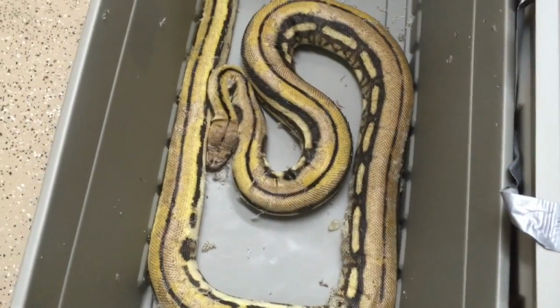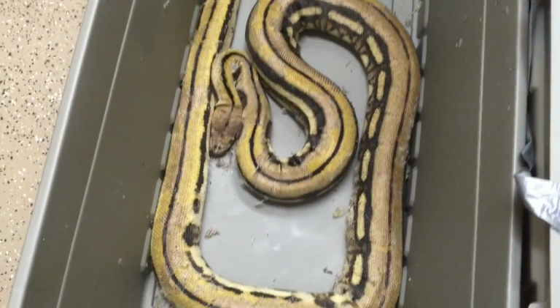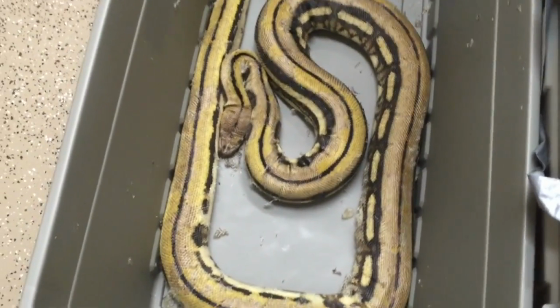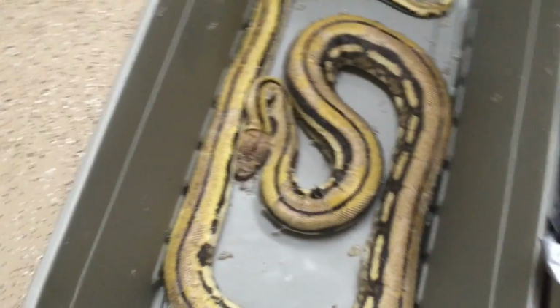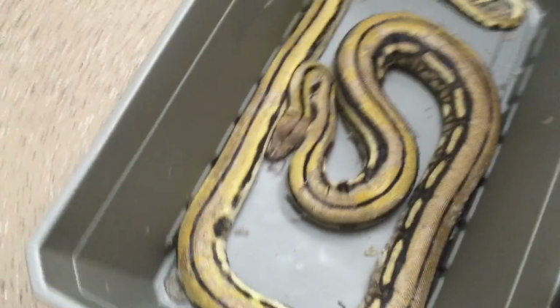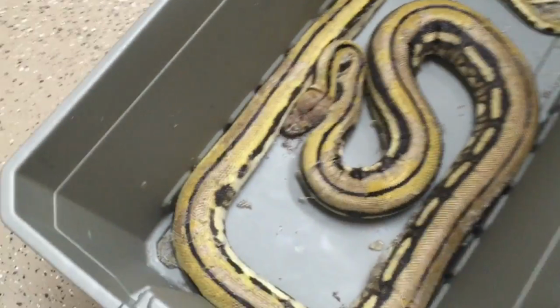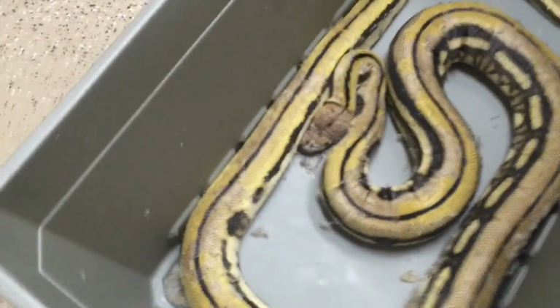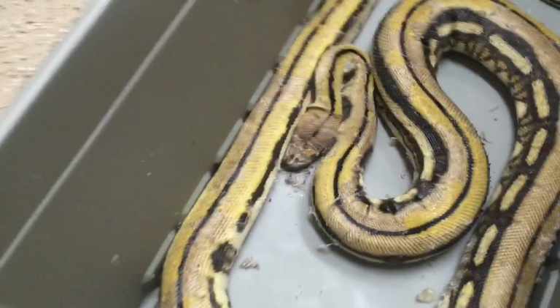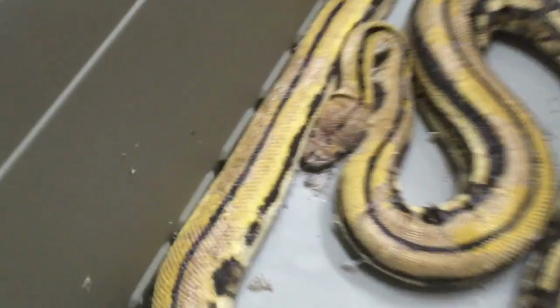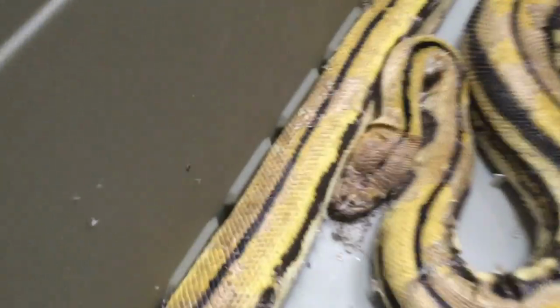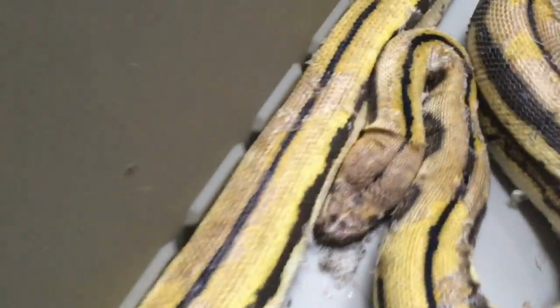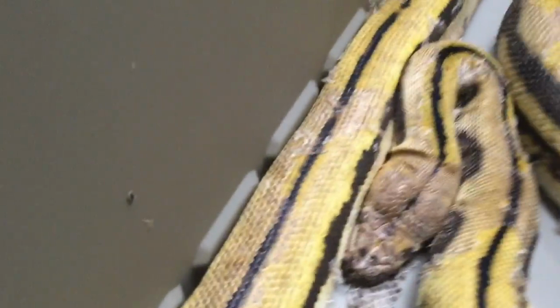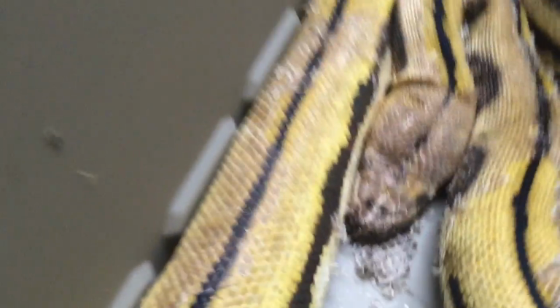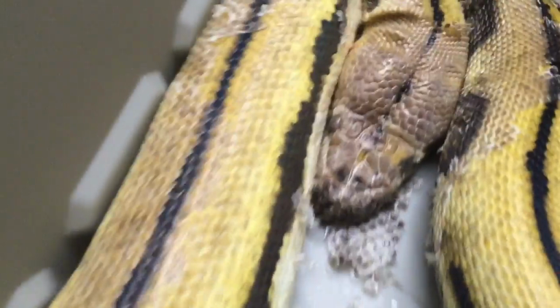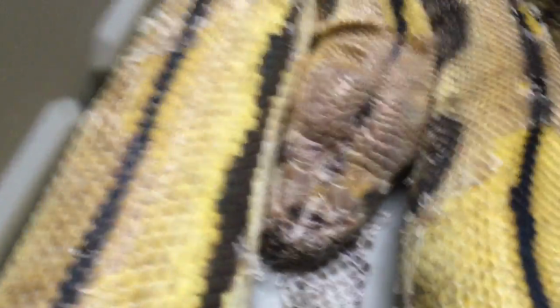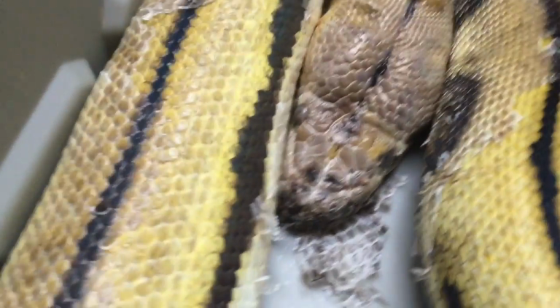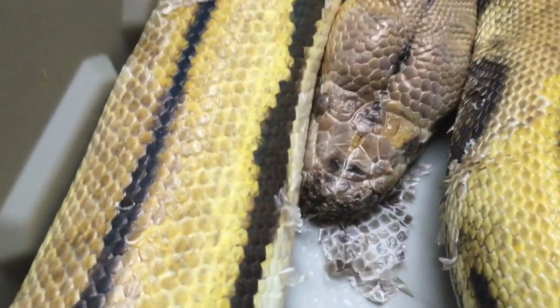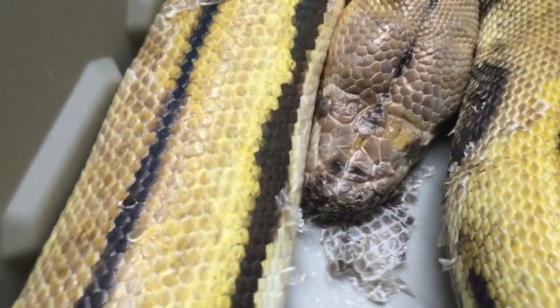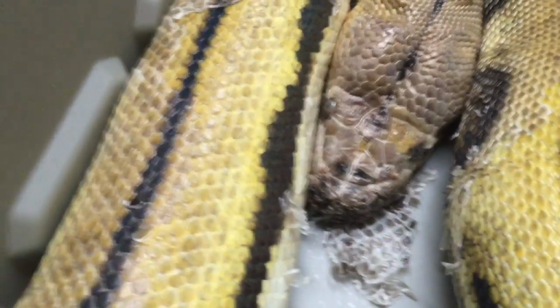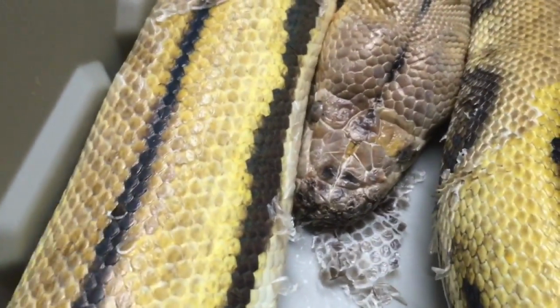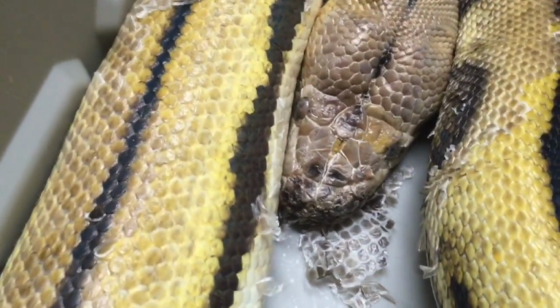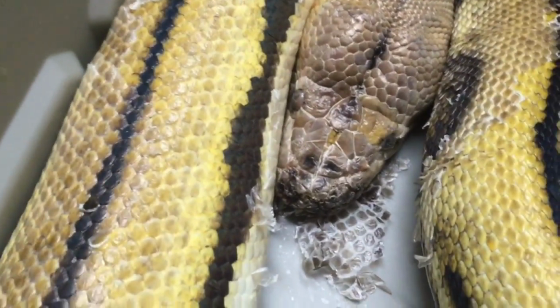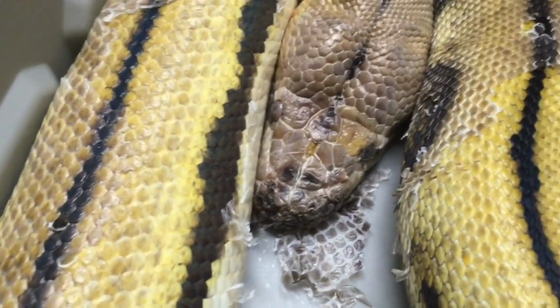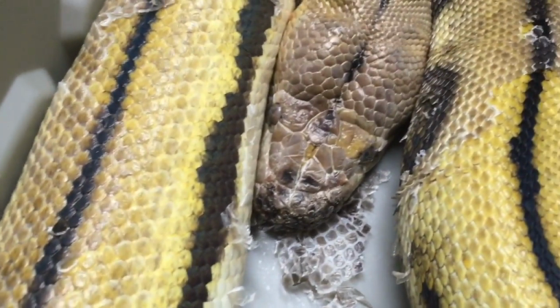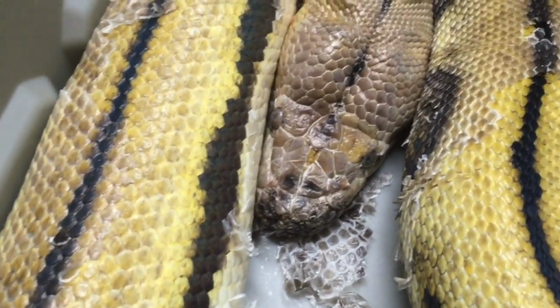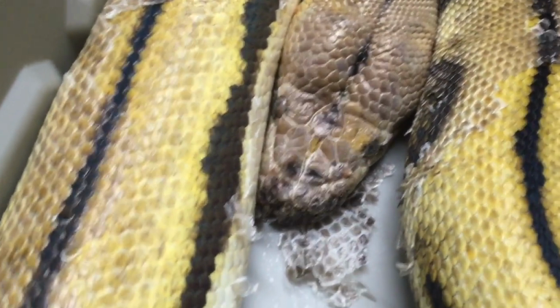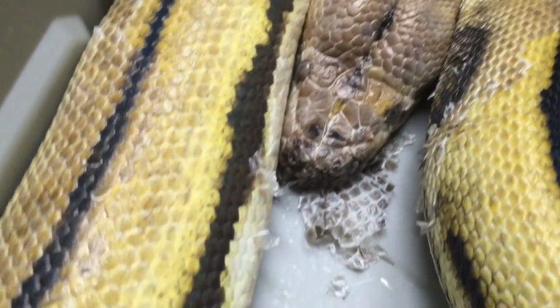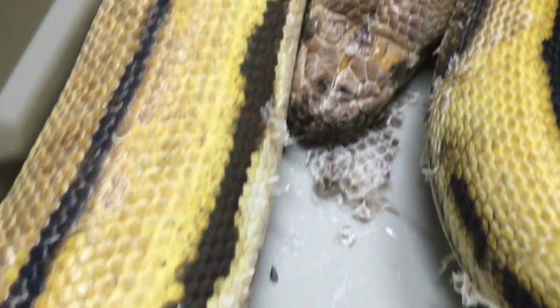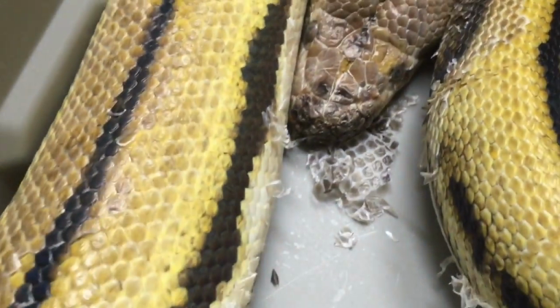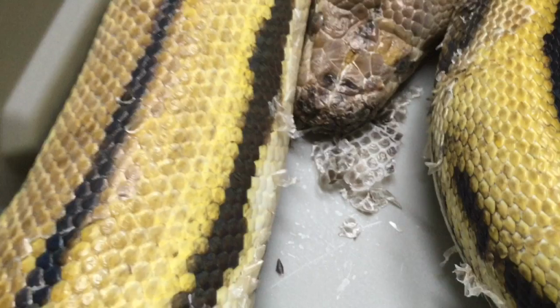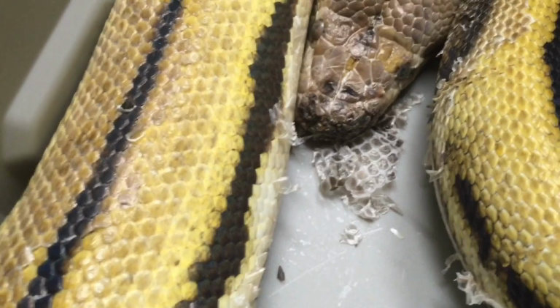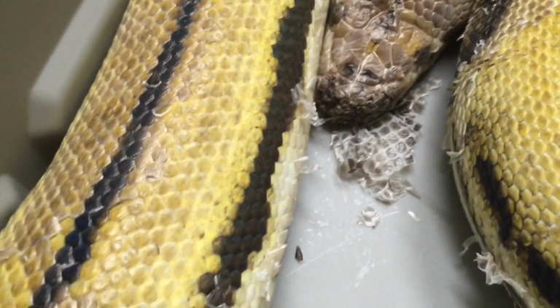That's what this guy looks like for now. Hopefully a little bit later on we'll be able to see a much healthier rostrum and a much healthier snake.